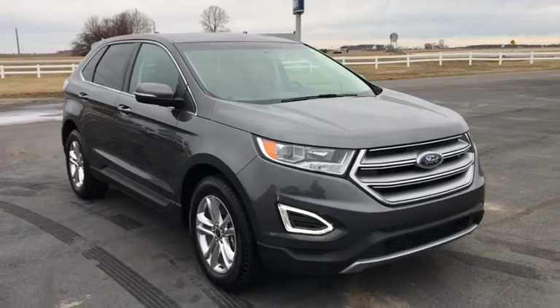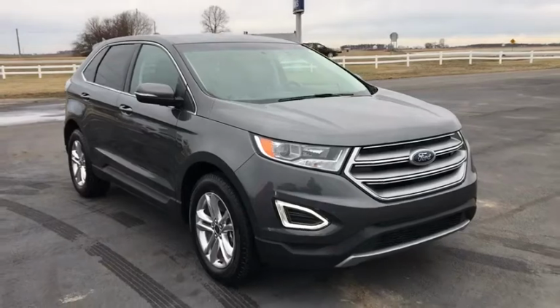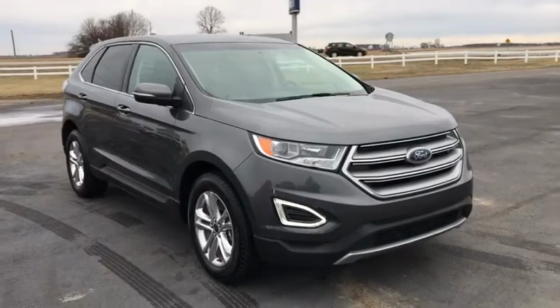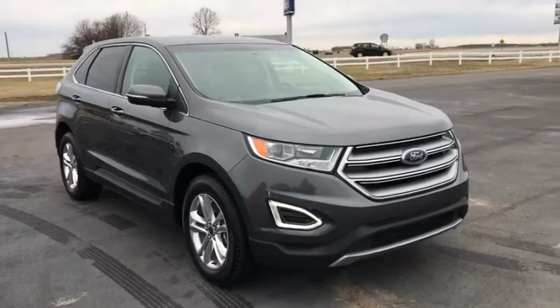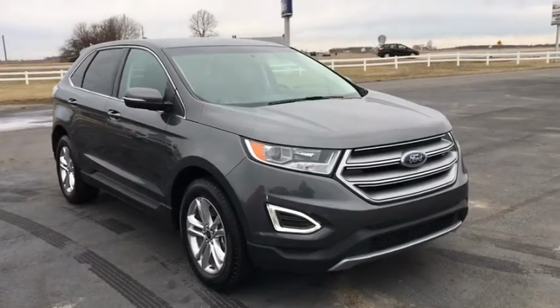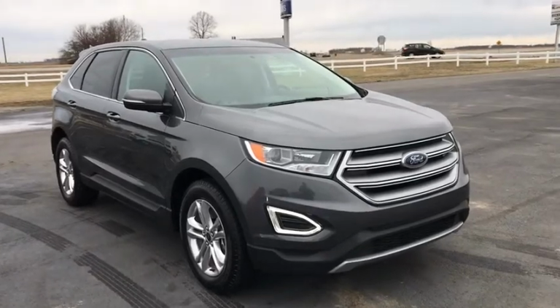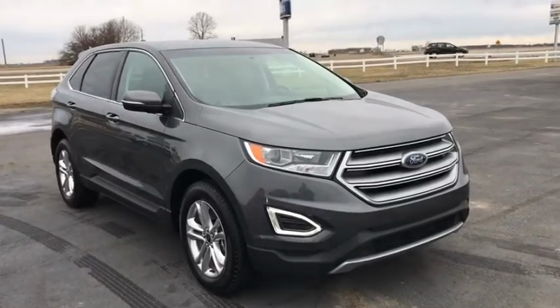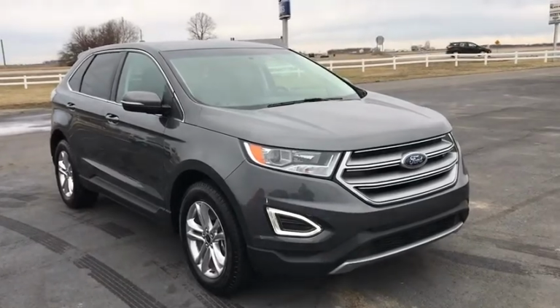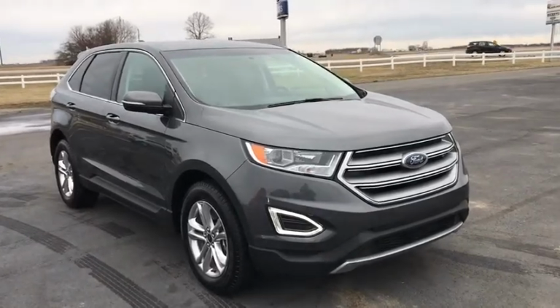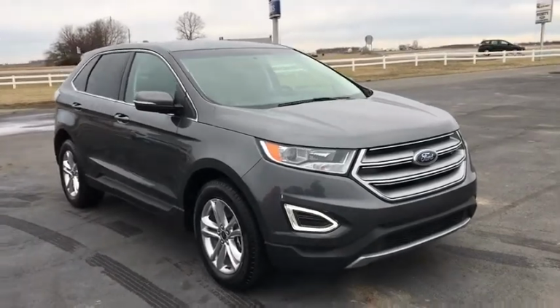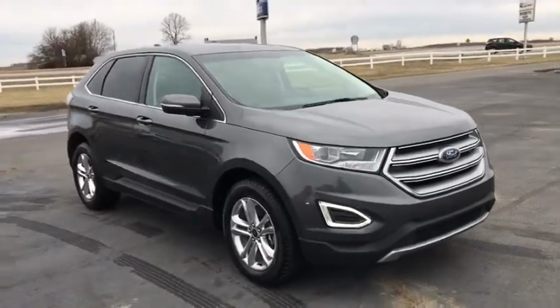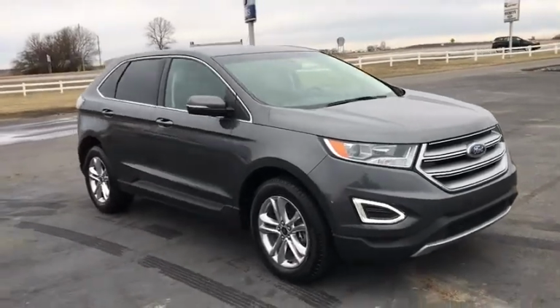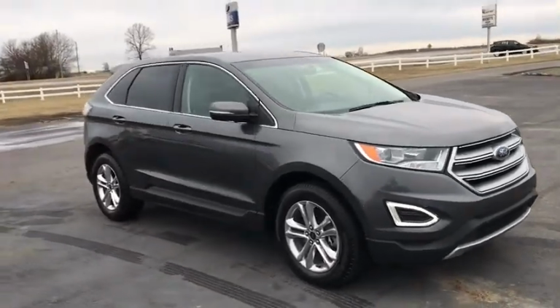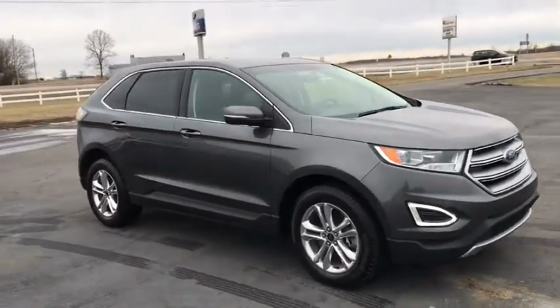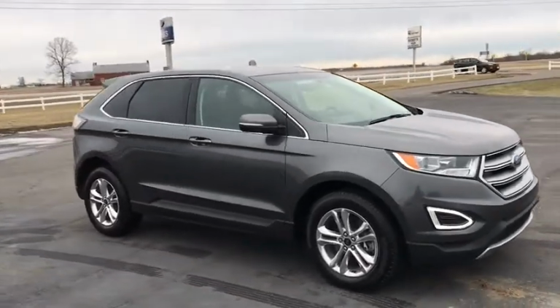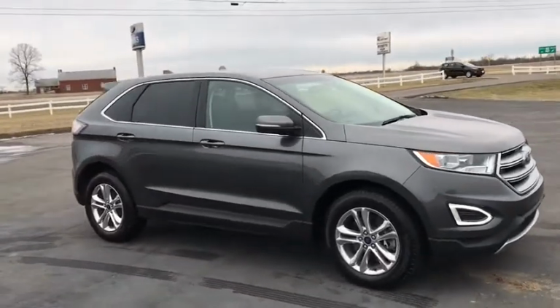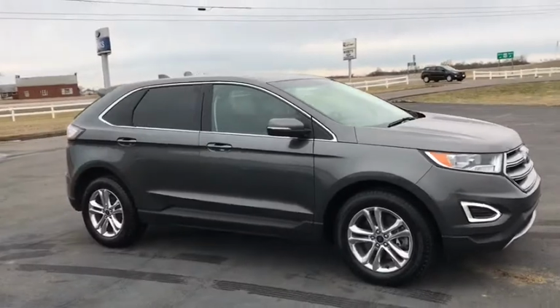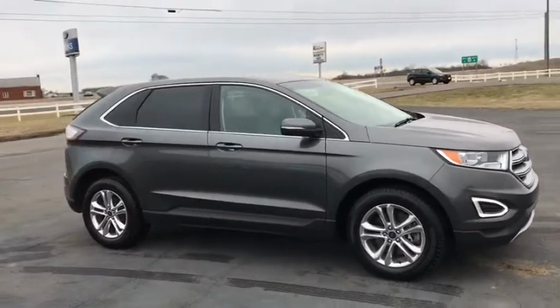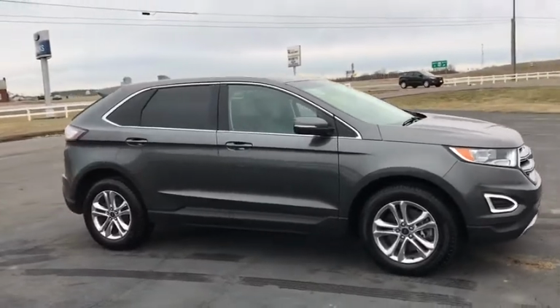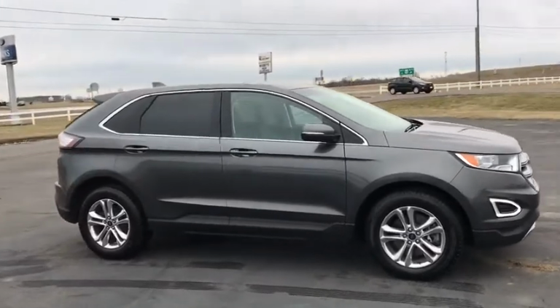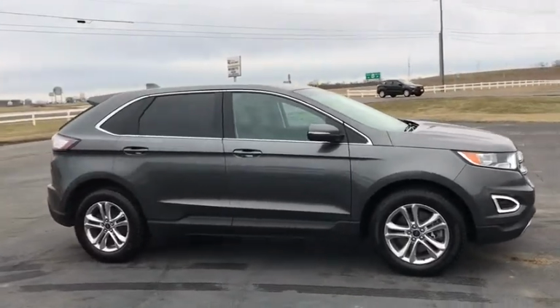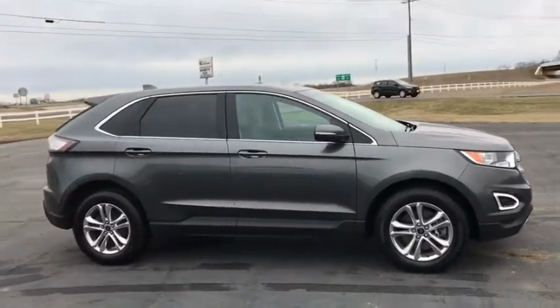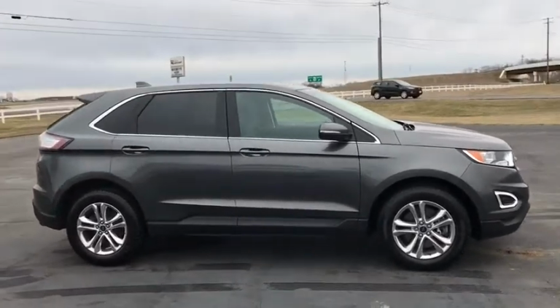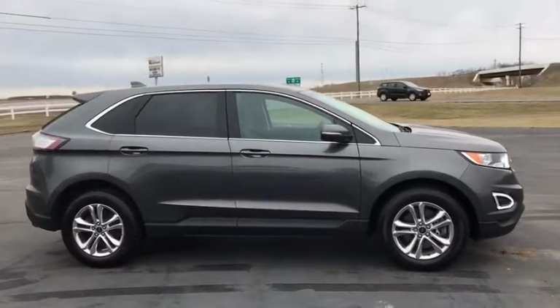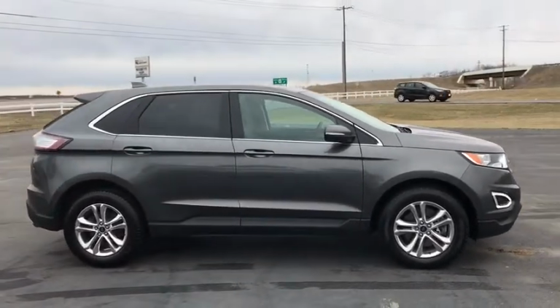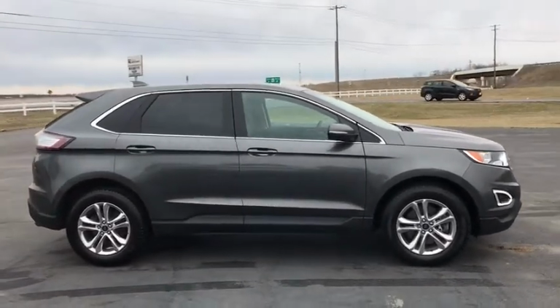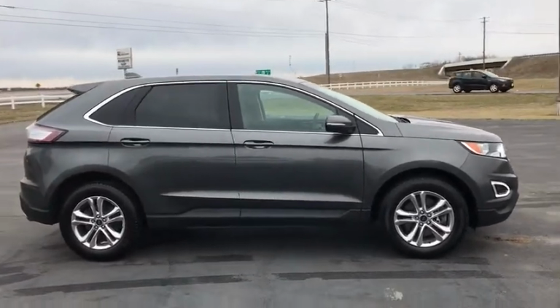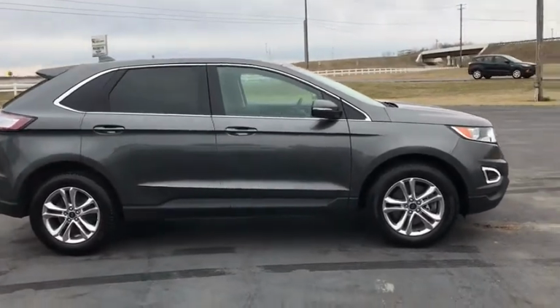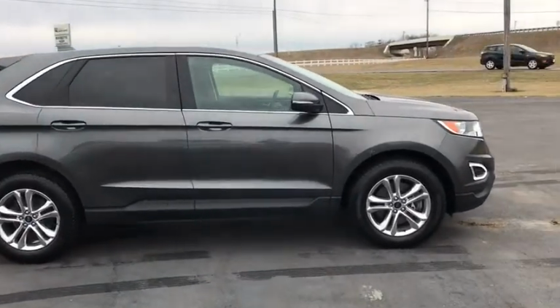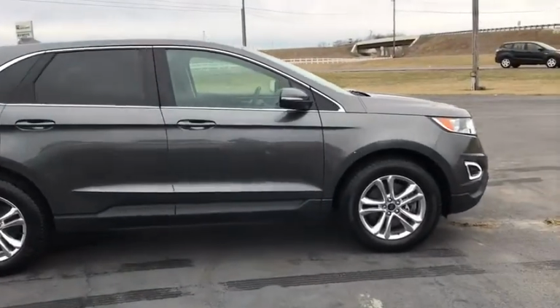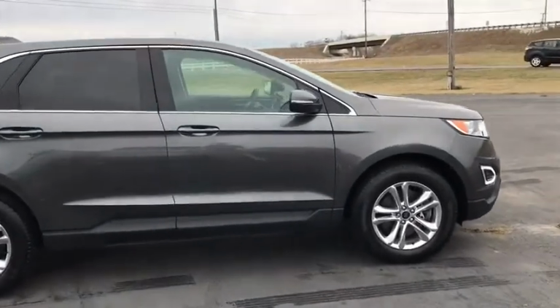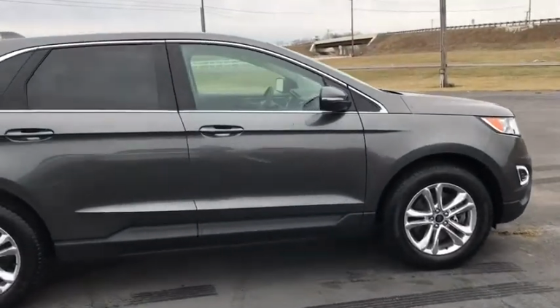Stop by and take a look at the 2016 Ford Edge. It thrills with more power and MPG. Either way, you're in for an exhilarating experience with the Ford Edge.